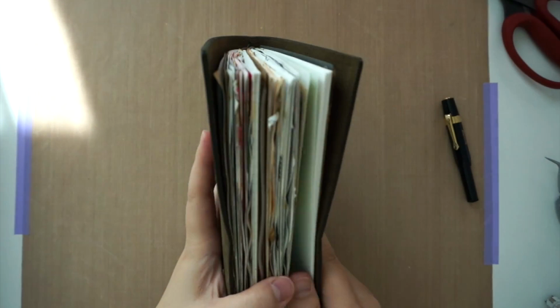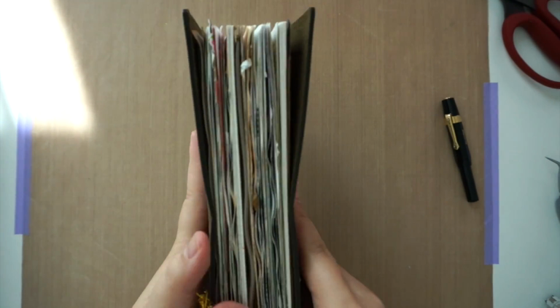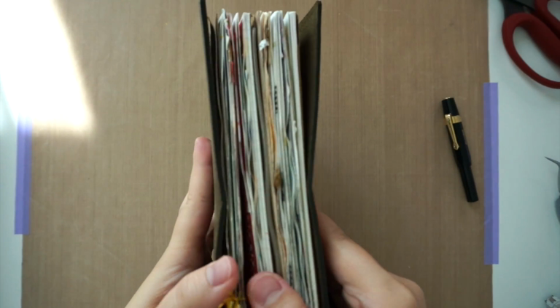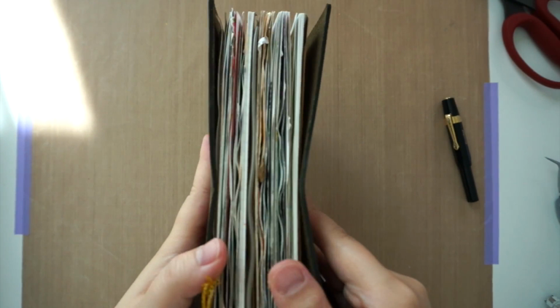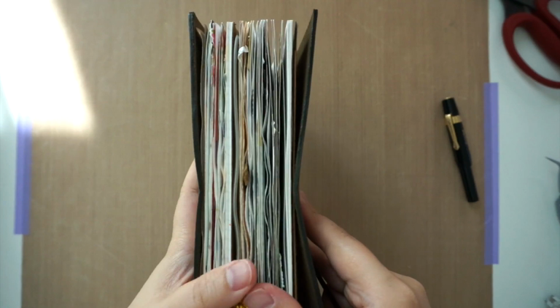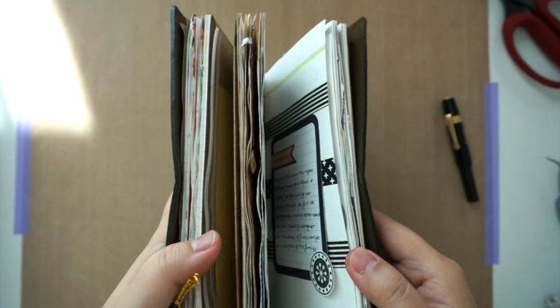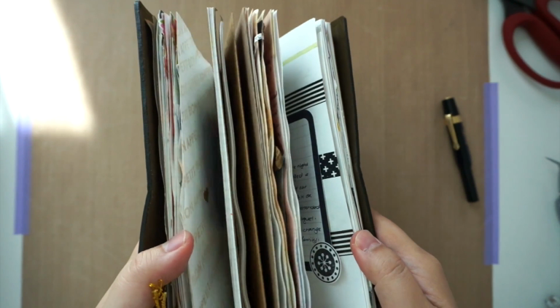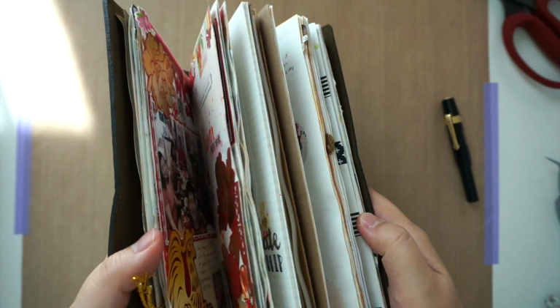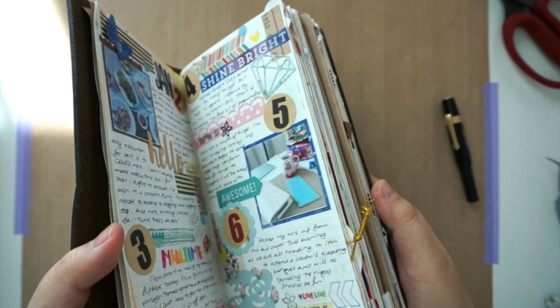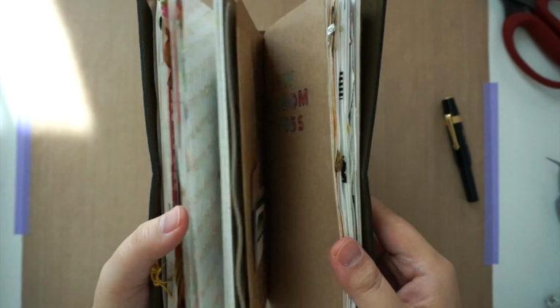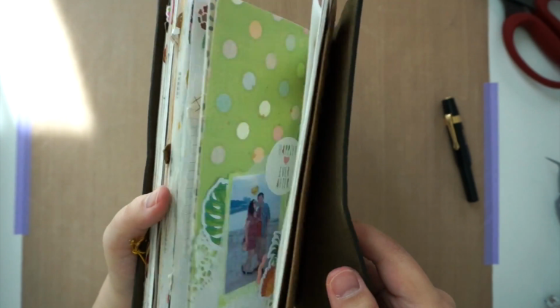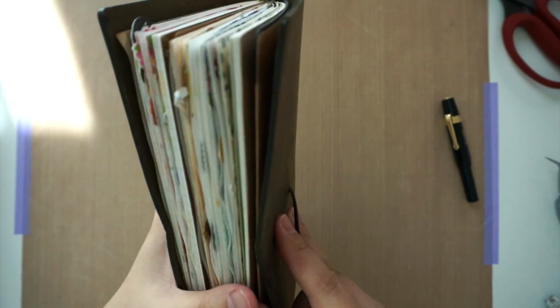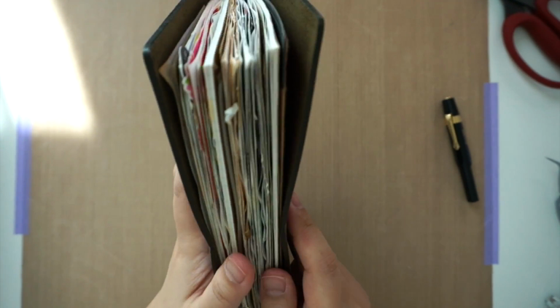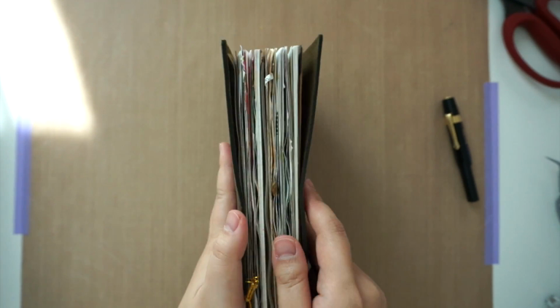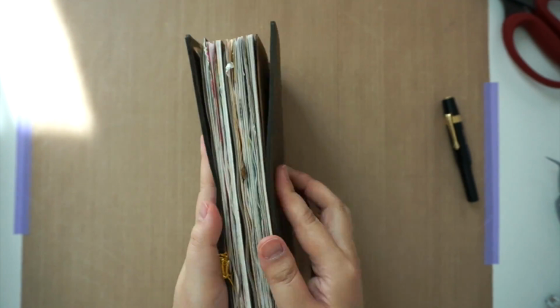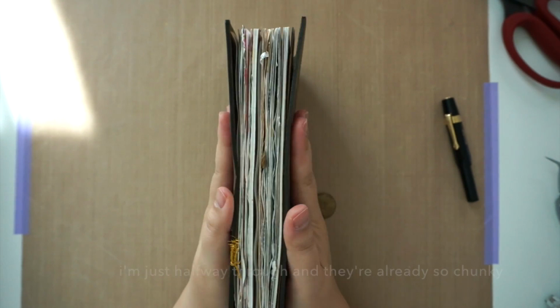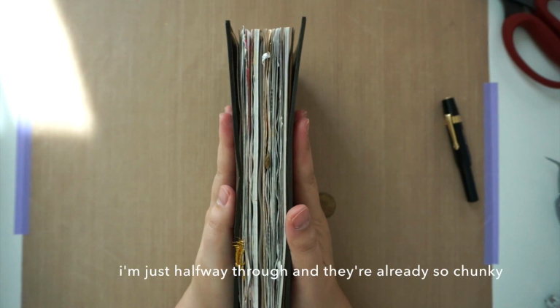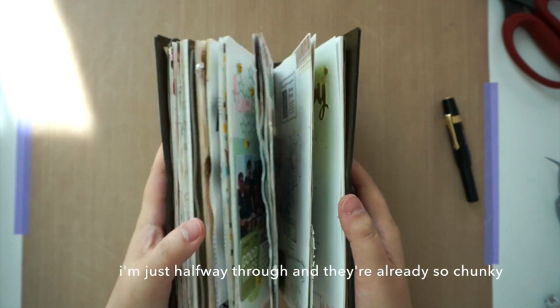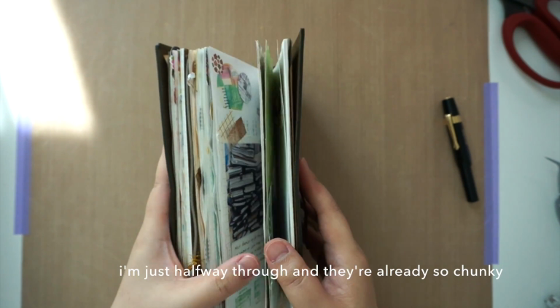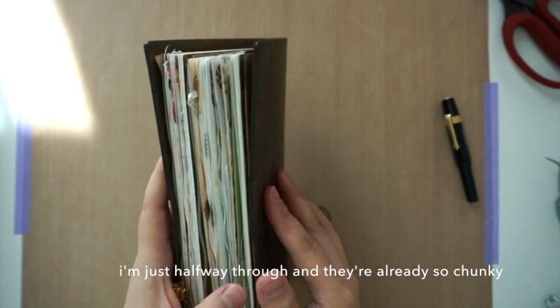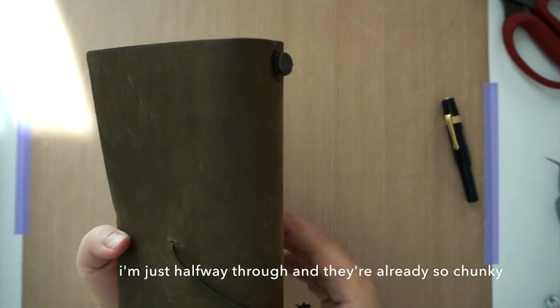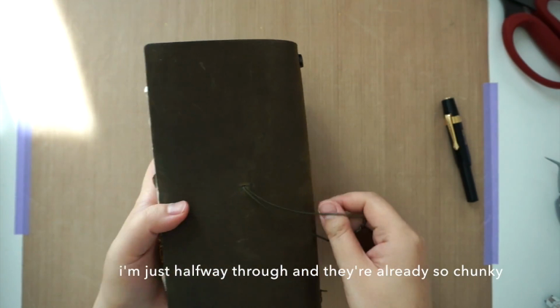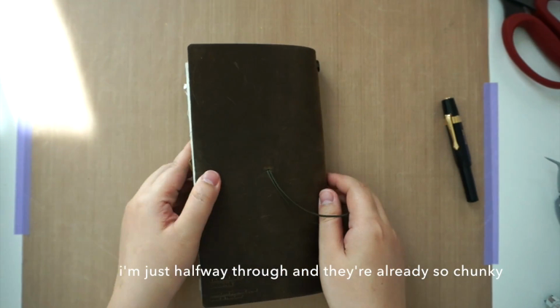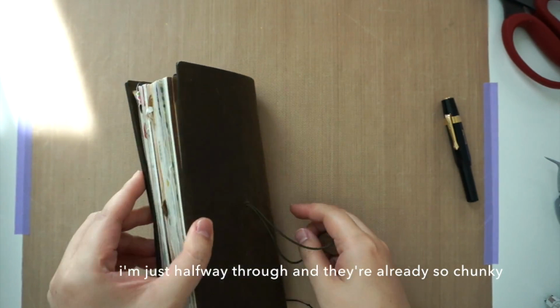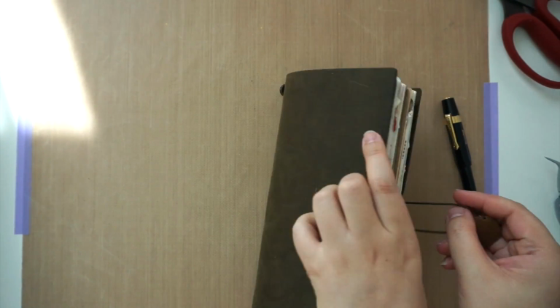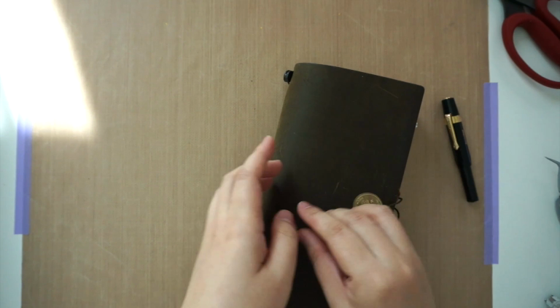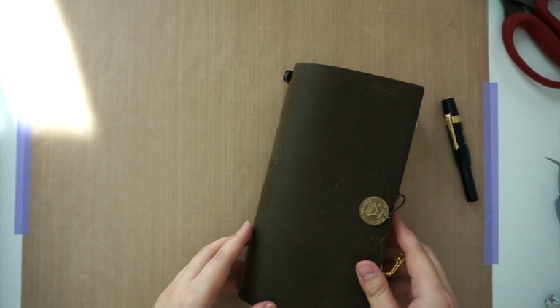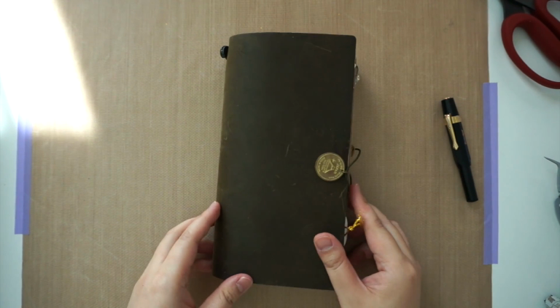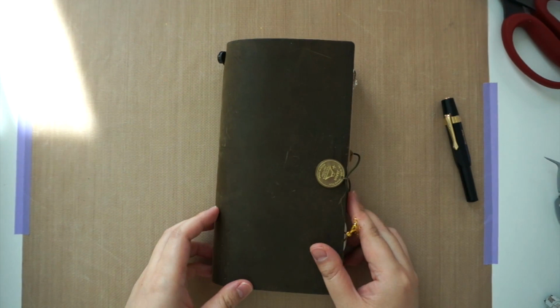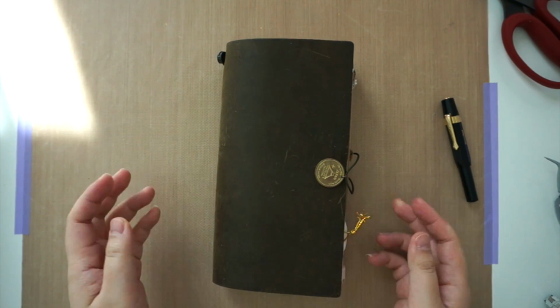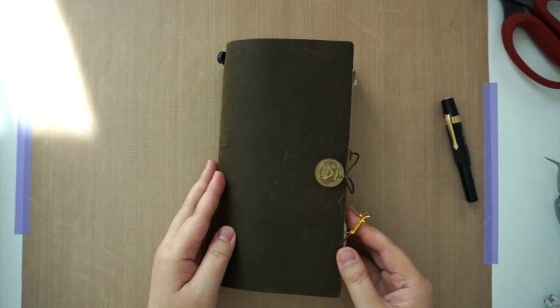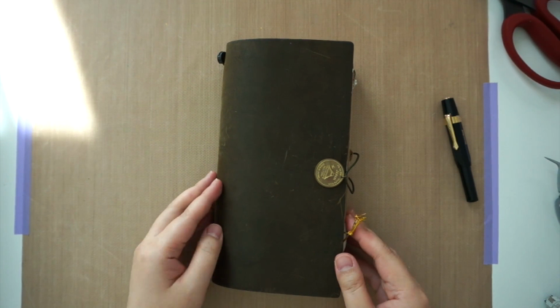Before you leave, I just wanted to show you how fat this insert is. I only have two inserts in my traveler's notebook and they're just too chunky. I need to skip pages soon or make my own inserts with less pages.